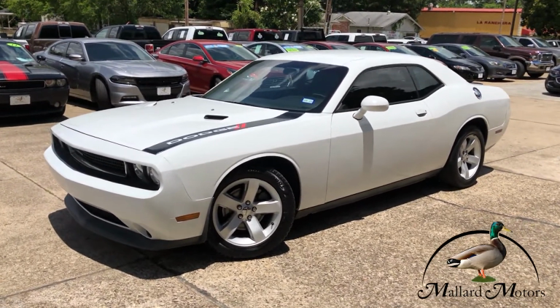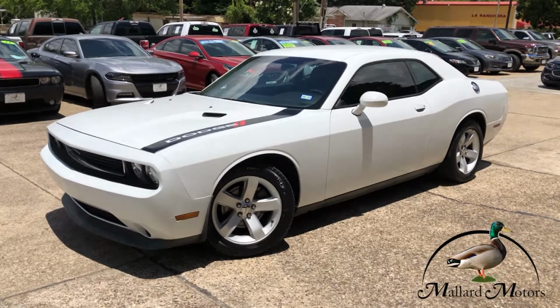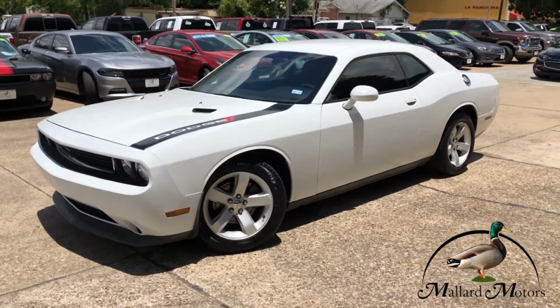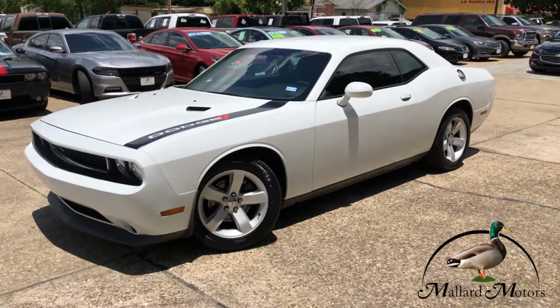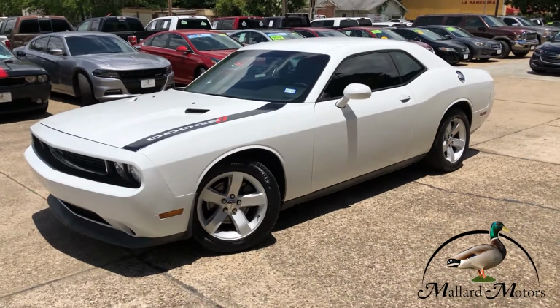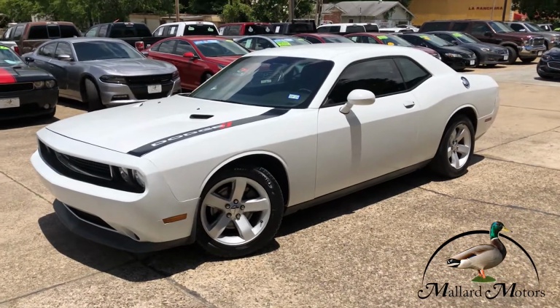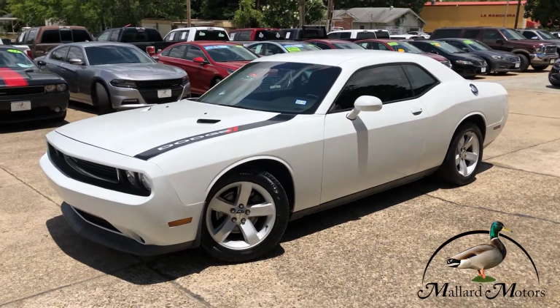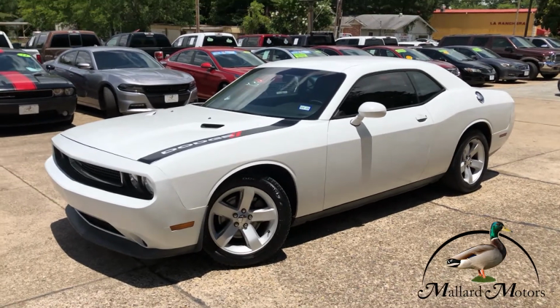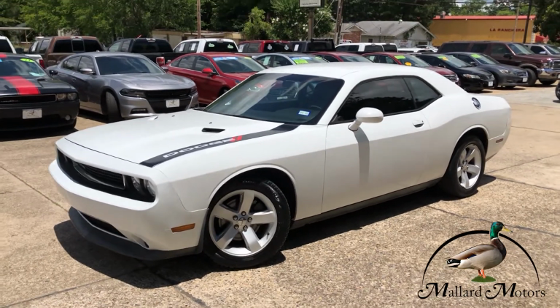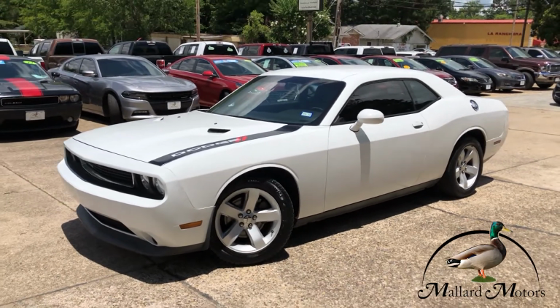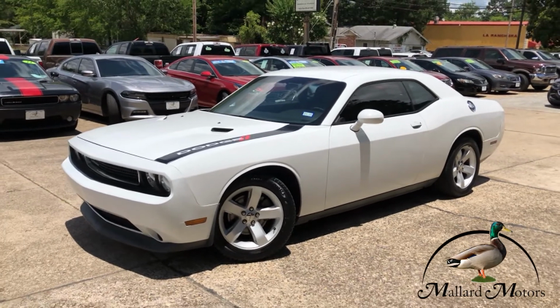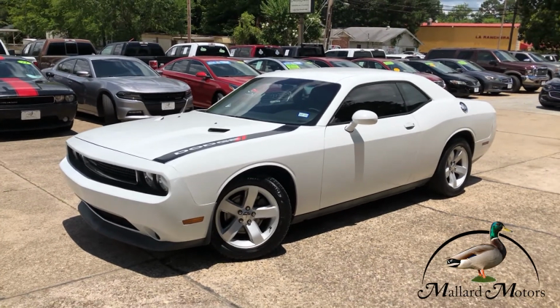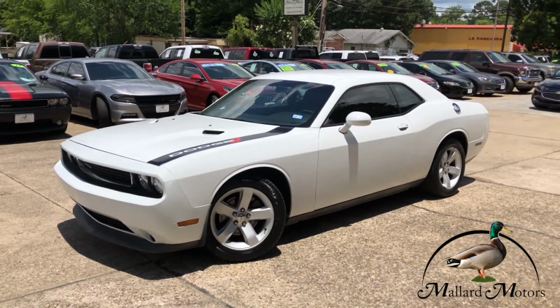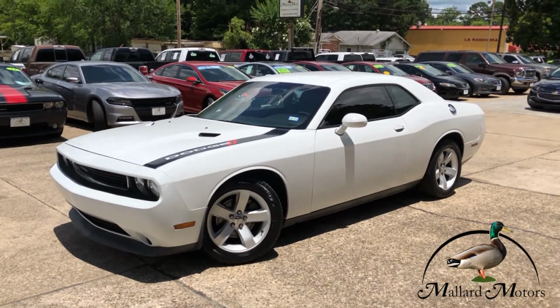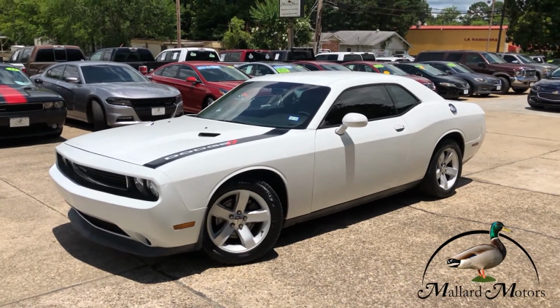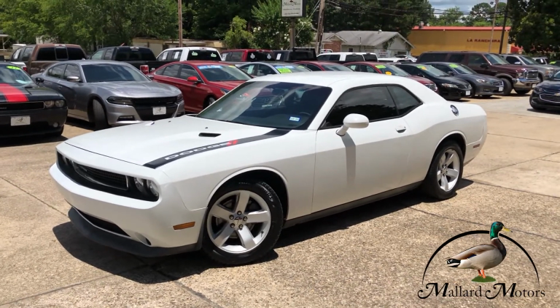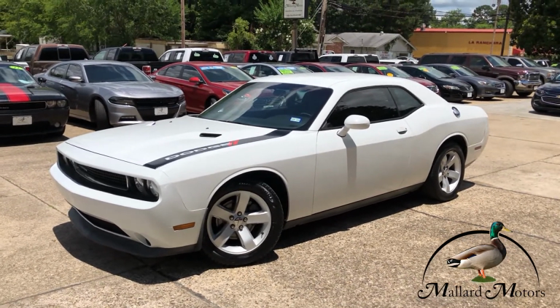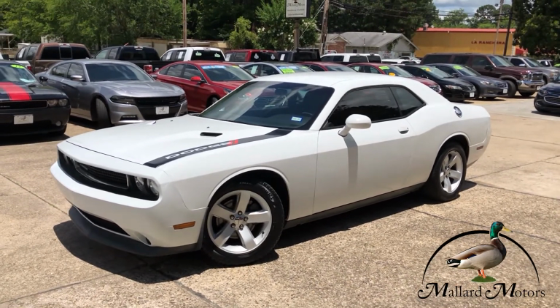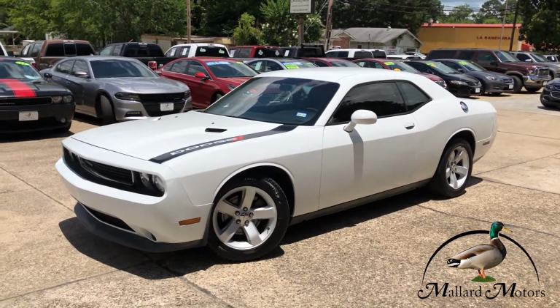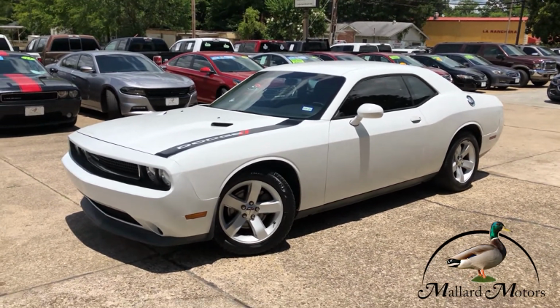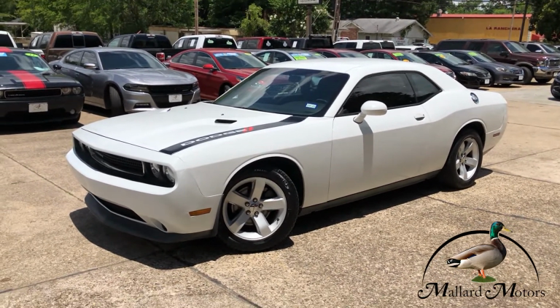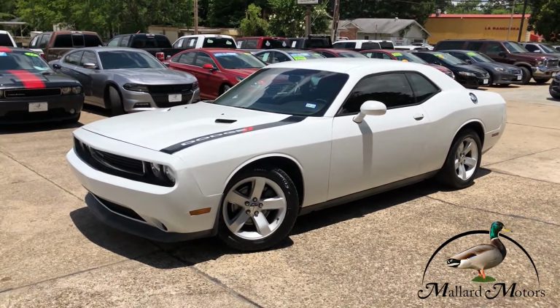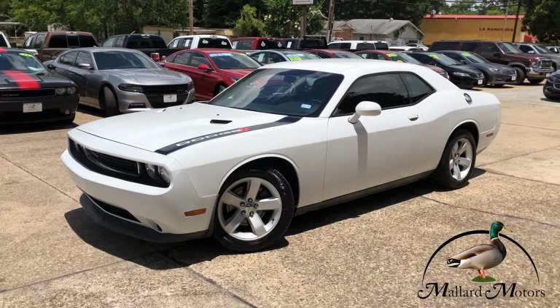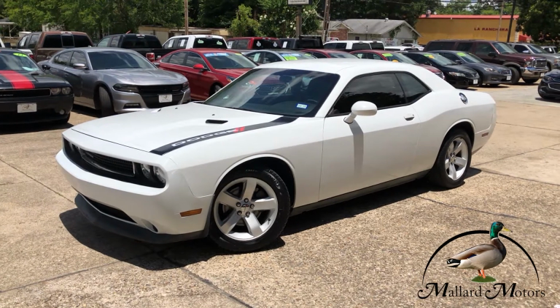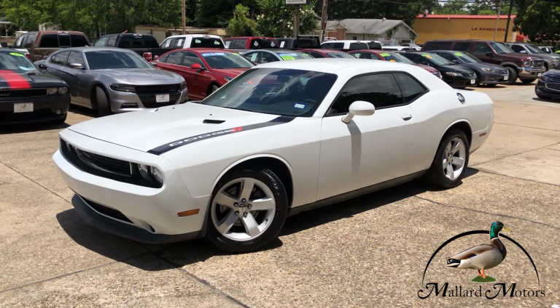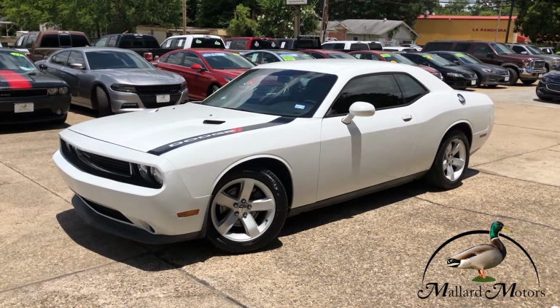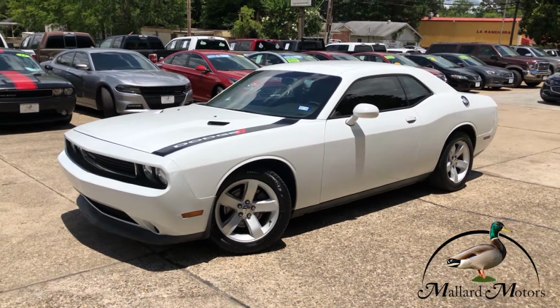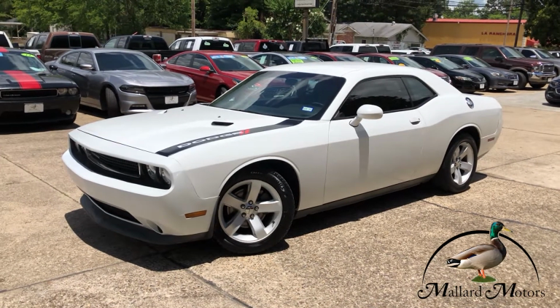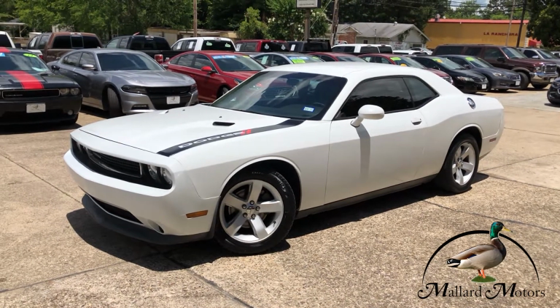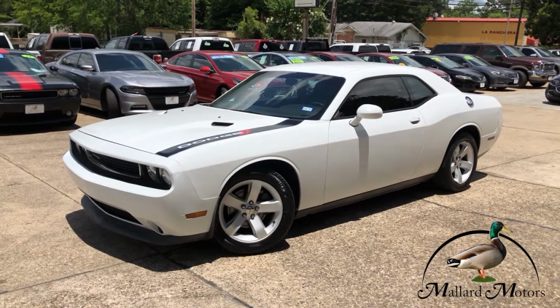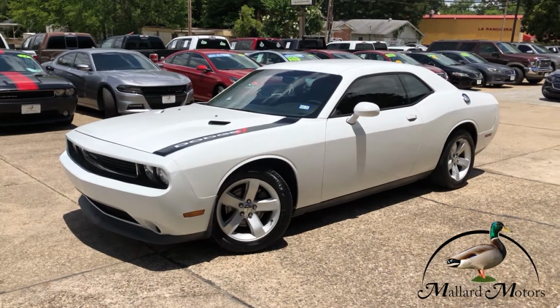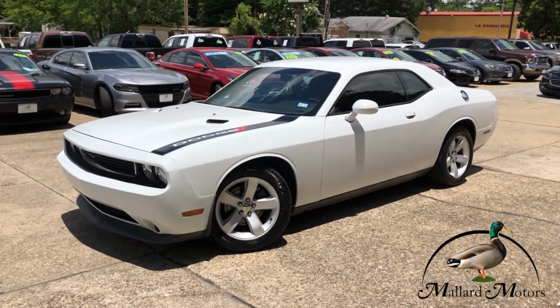If you're looking for a sports car like vehicle, this might be what you've been looking for. If you've got any more questions, you can give me a call at 870-639-9200.